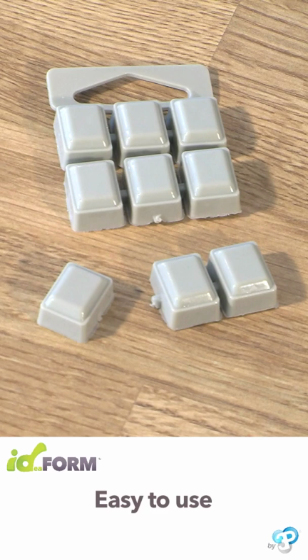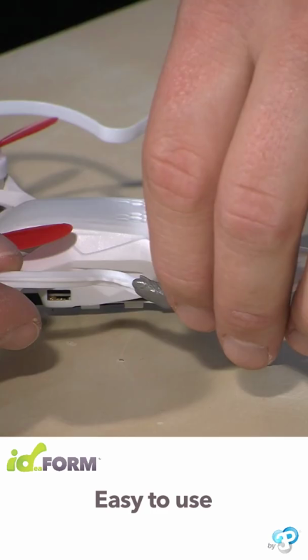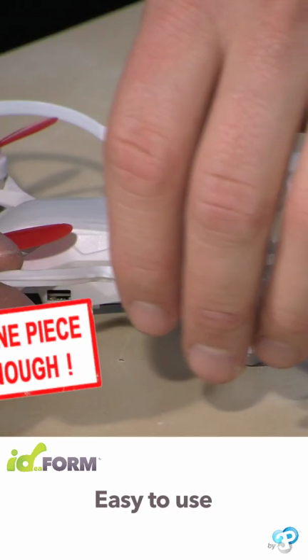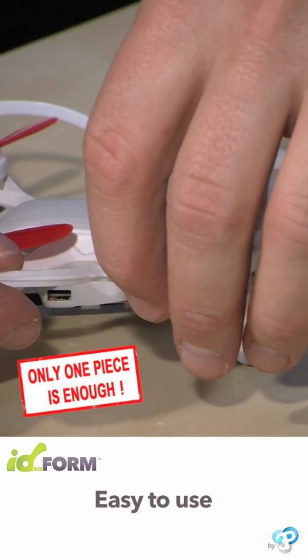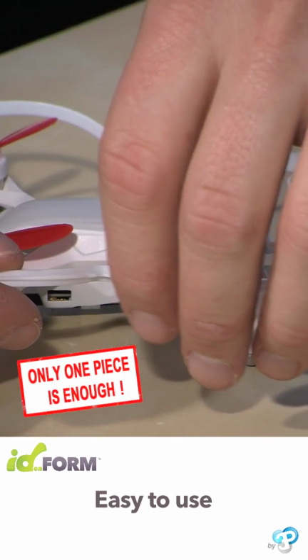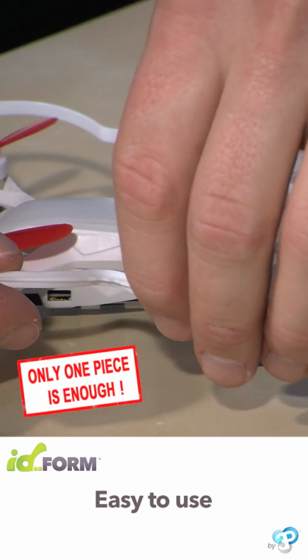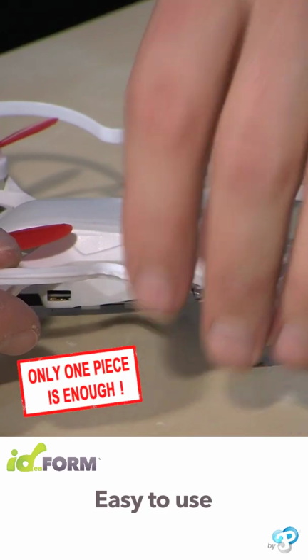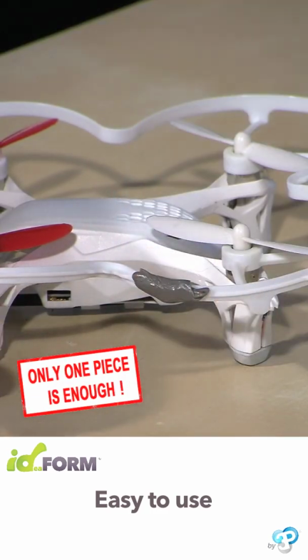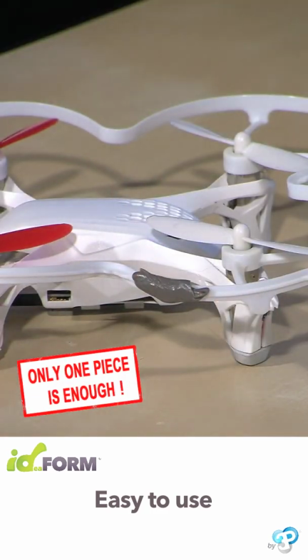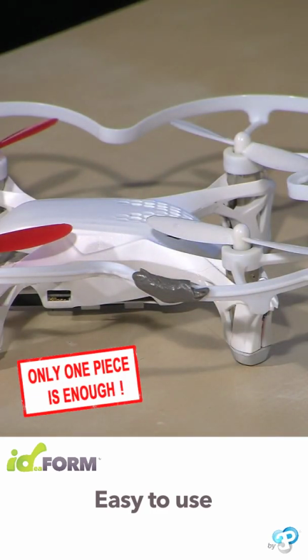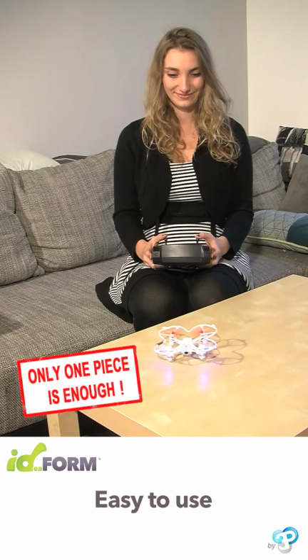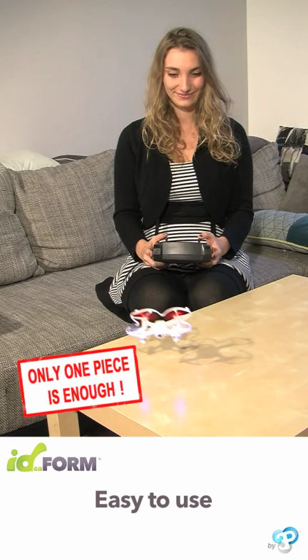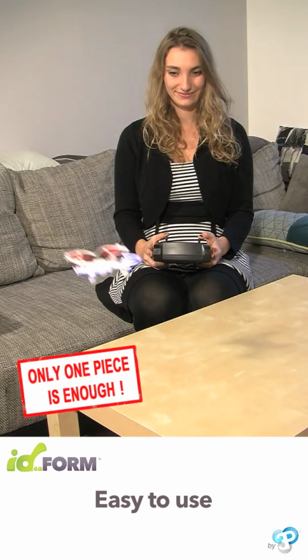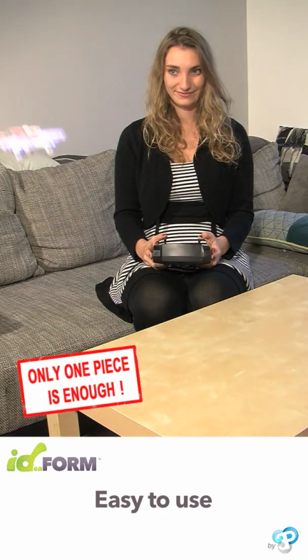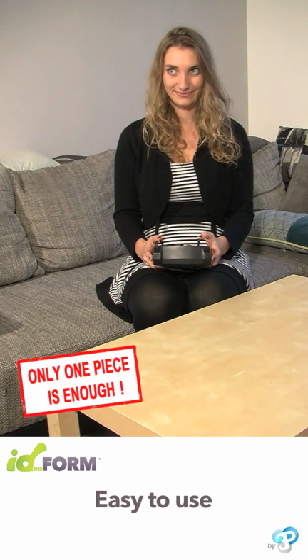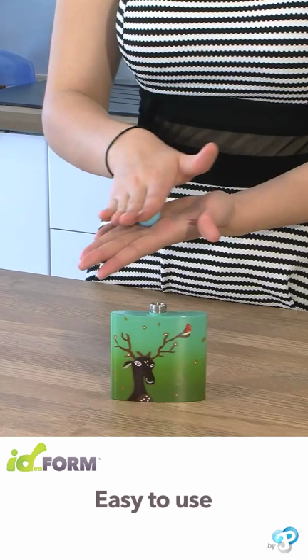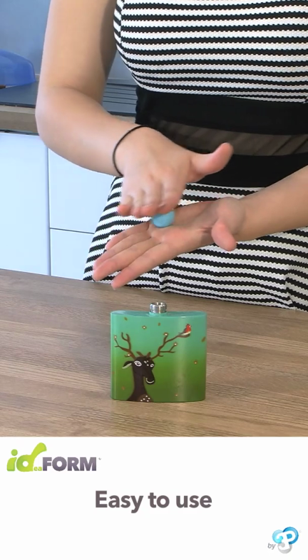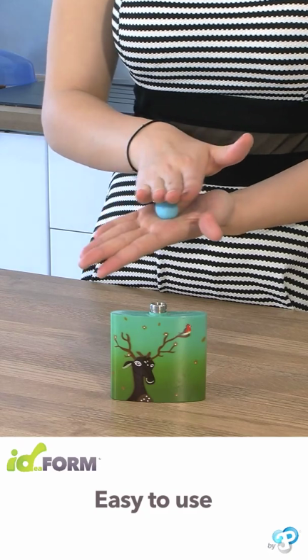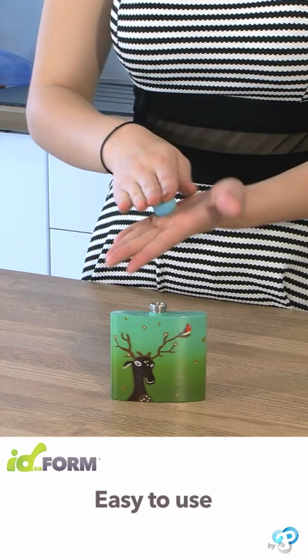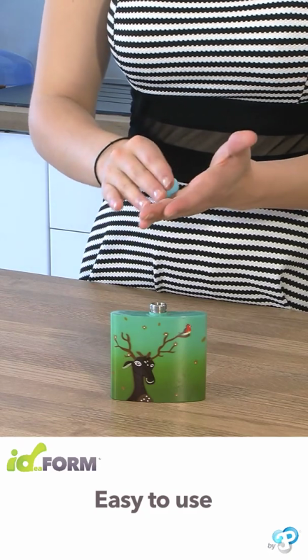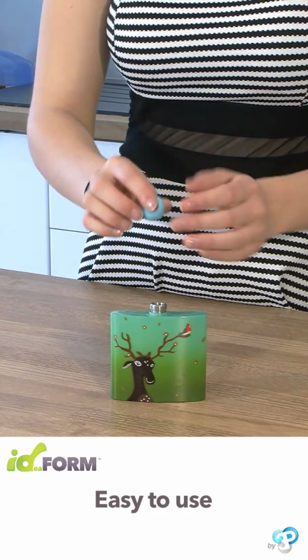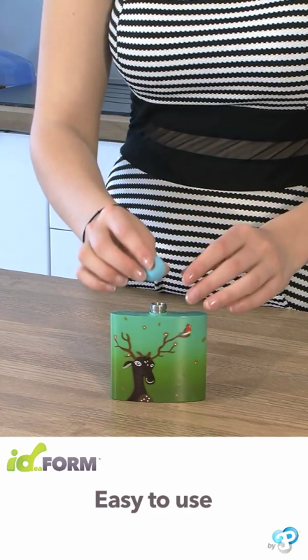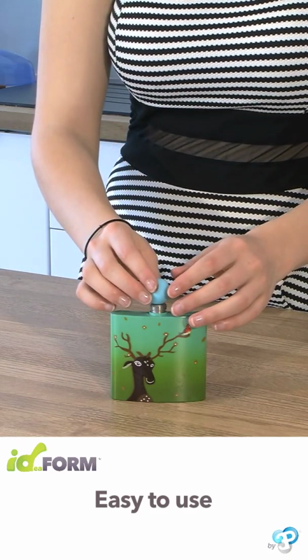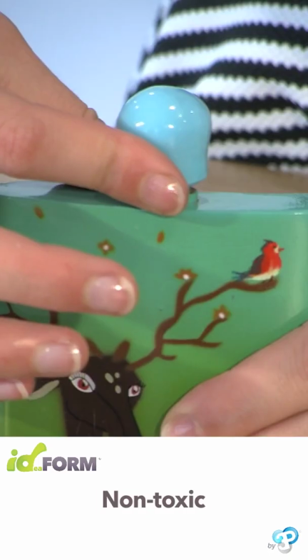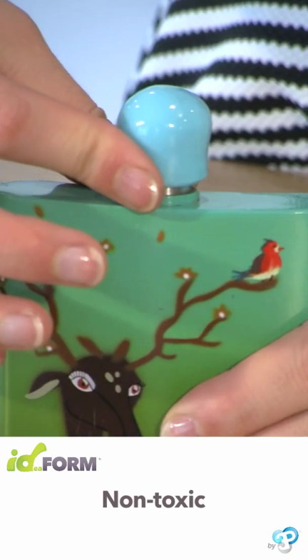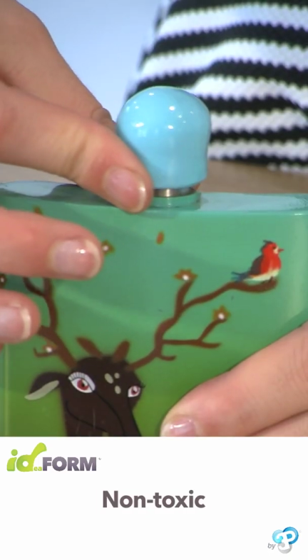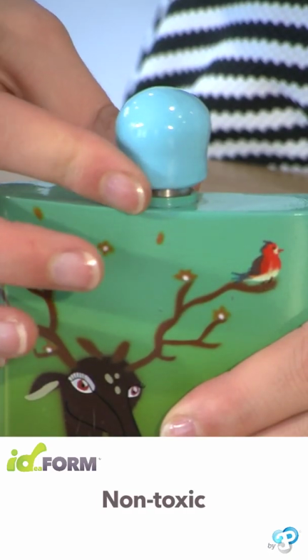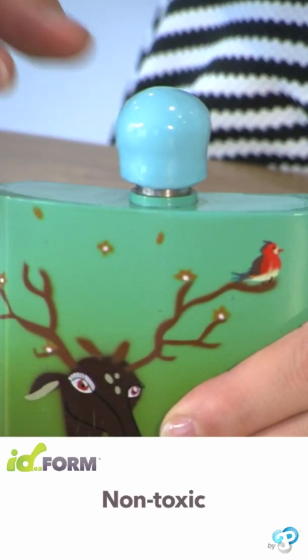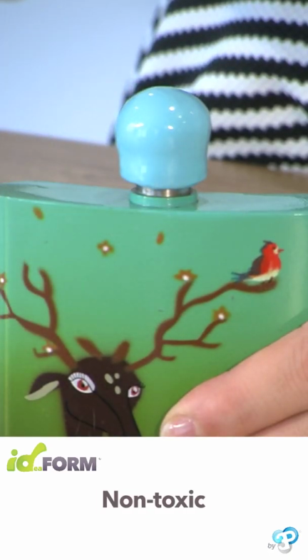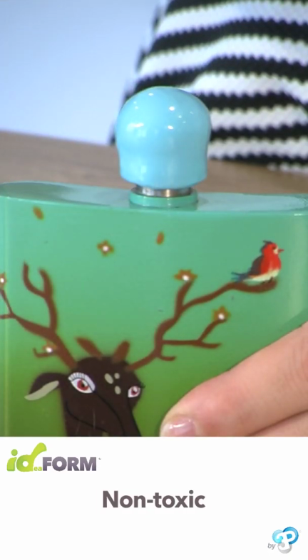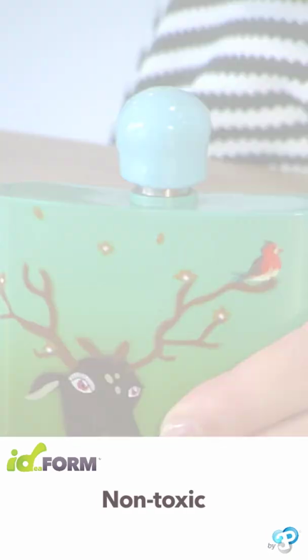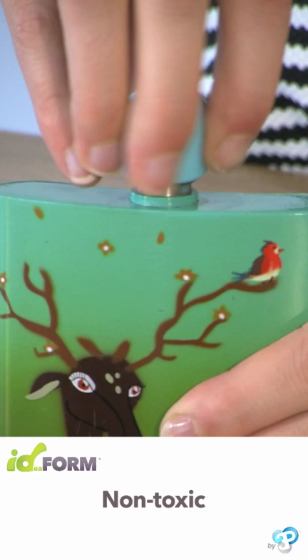Save money and the environment. Don't throw away broken objects — repair them. Idefoam can be used by all the family. It's magic.